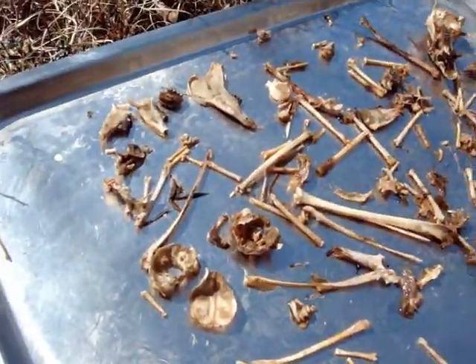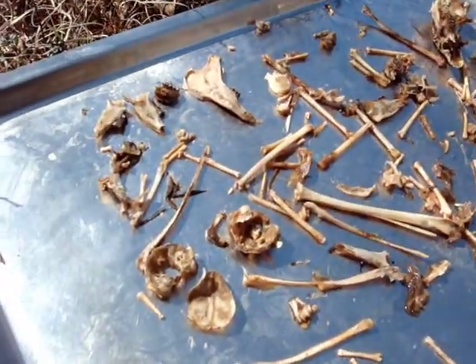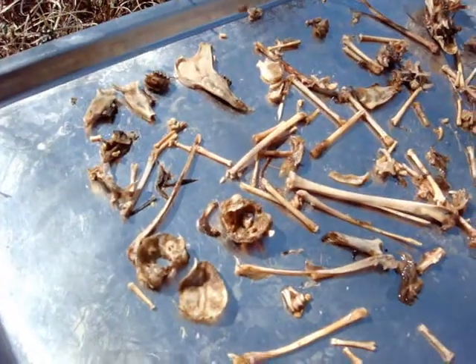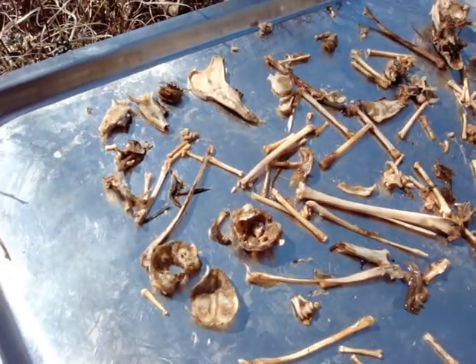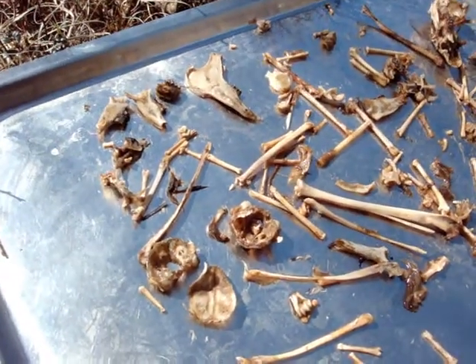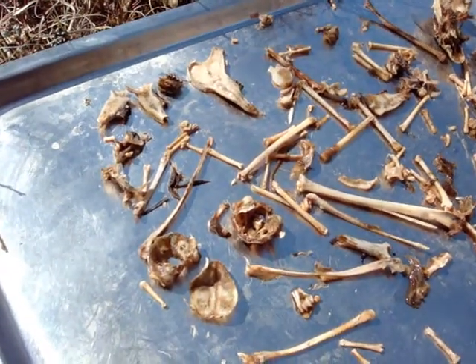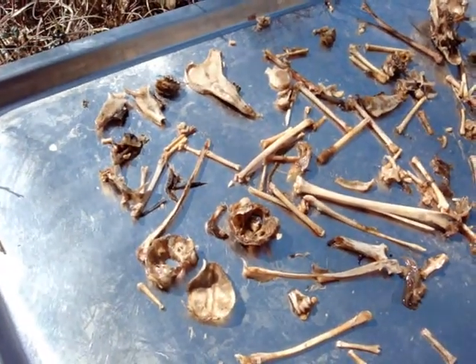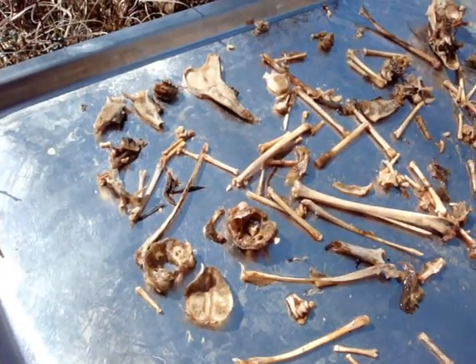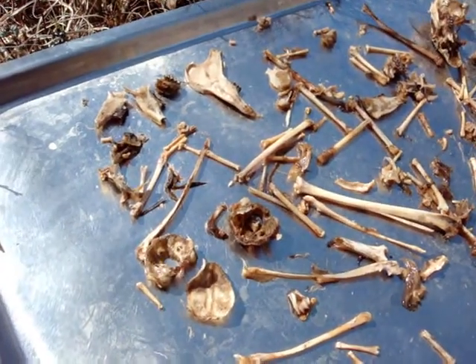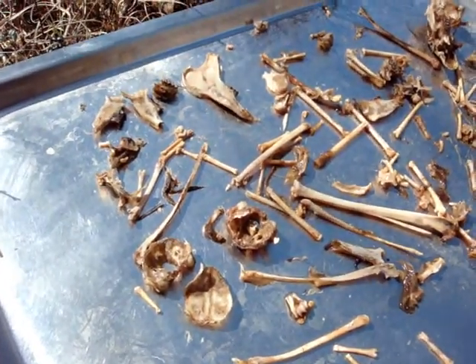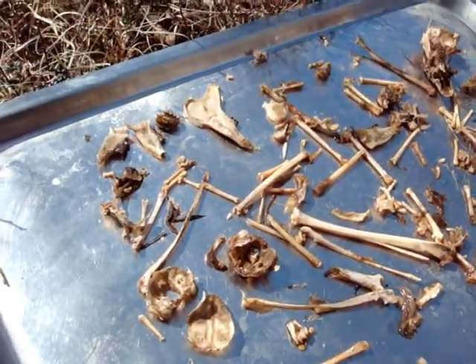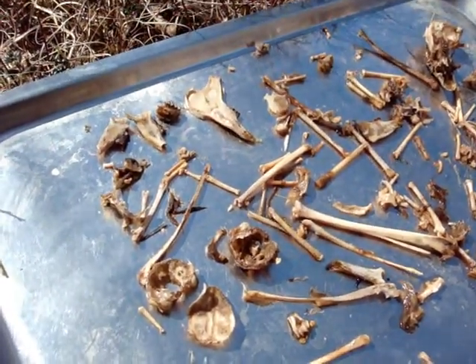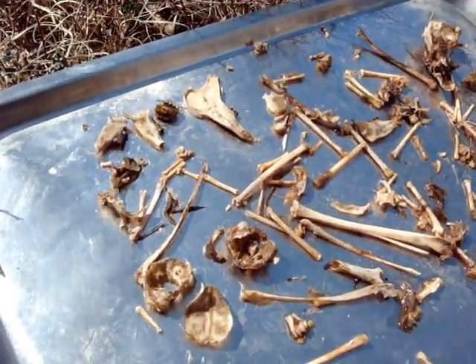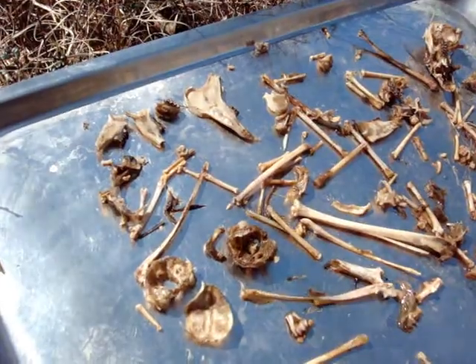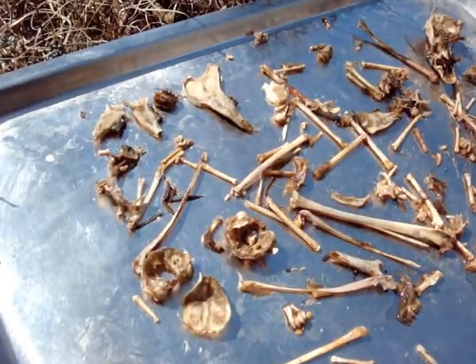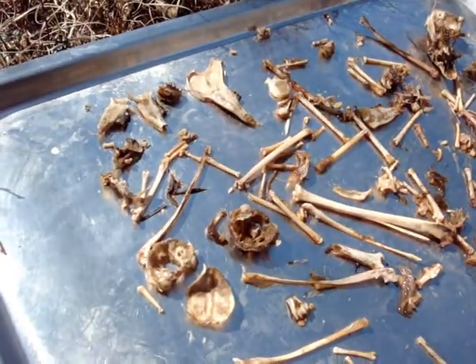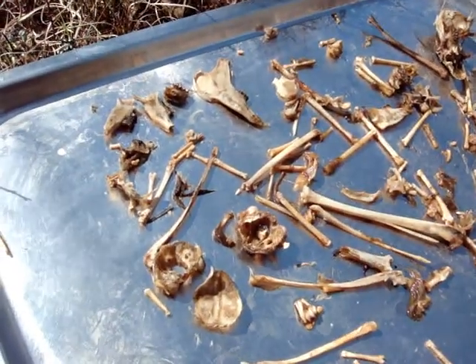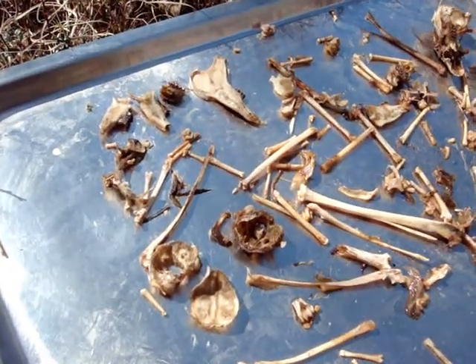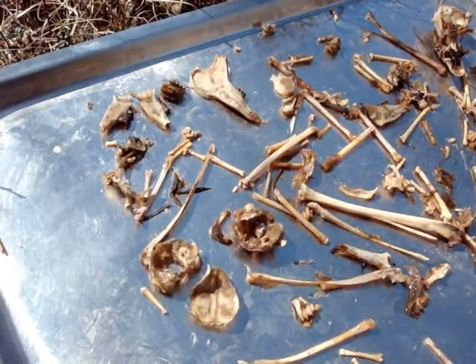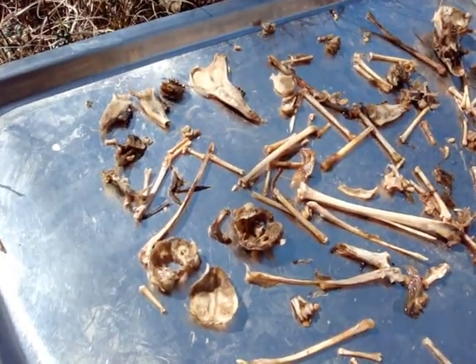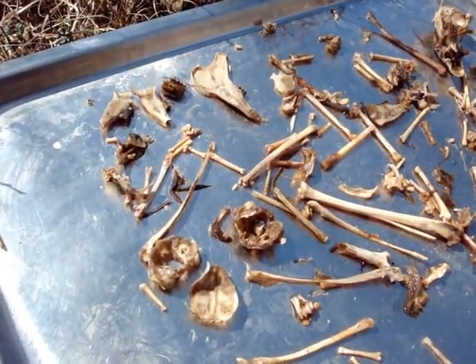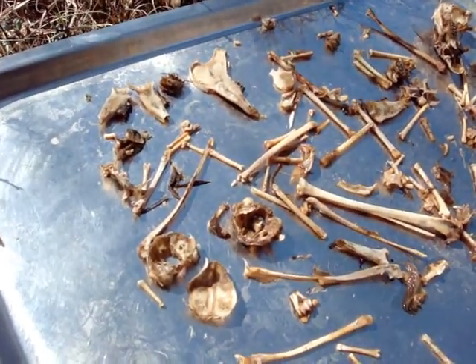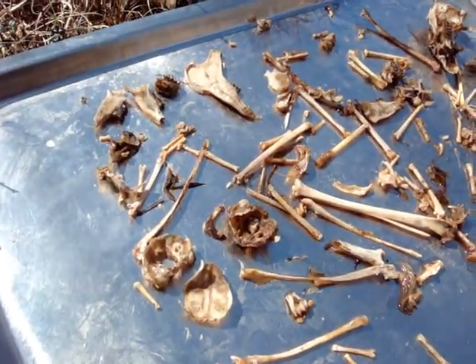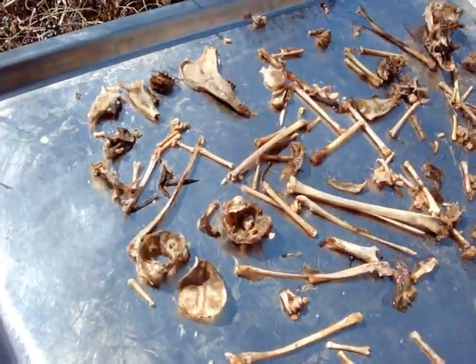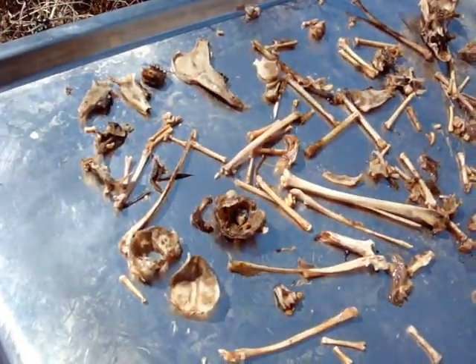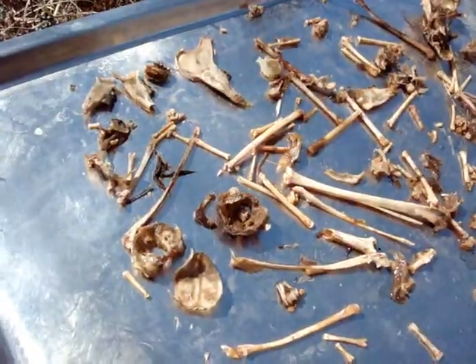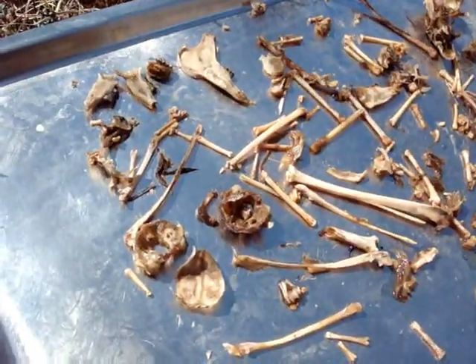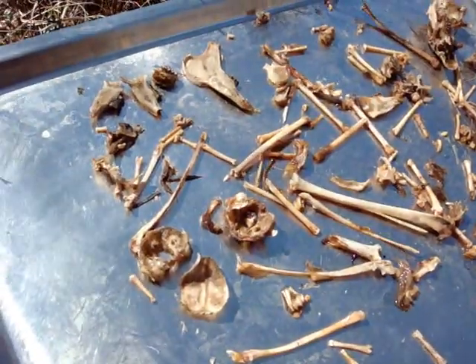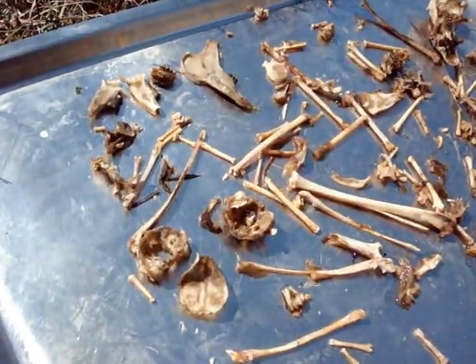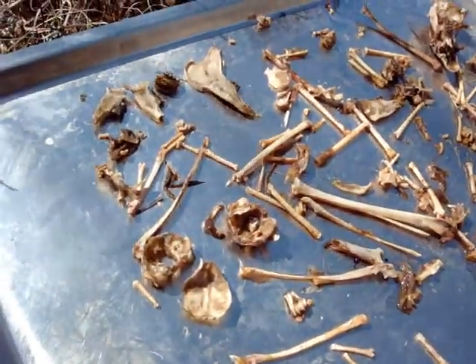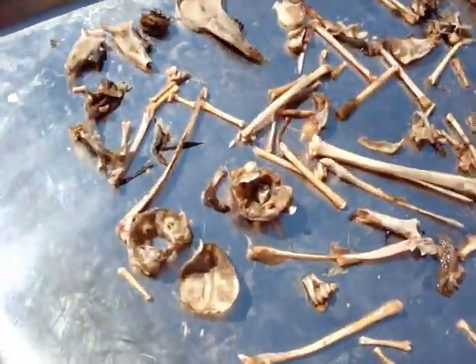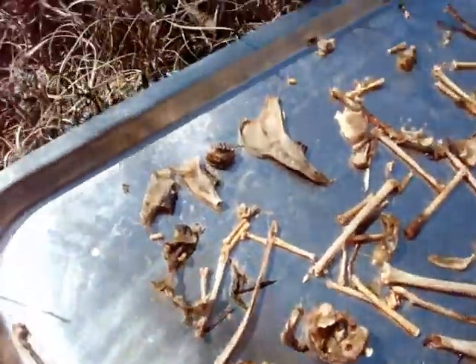This will sunbleach them to some degree. I'm going to let them dry out for a couple of days before I put them in their bleach solution. They're going to be in their bleach solution overnight, and then they'll be ready to be scrubbed and then whitened in the sun some more.